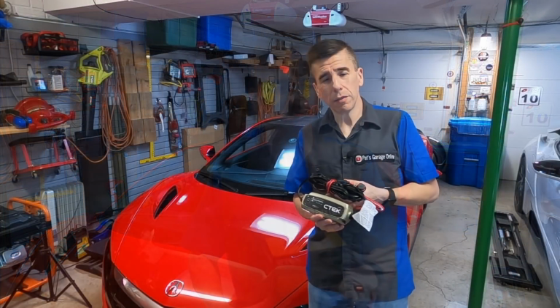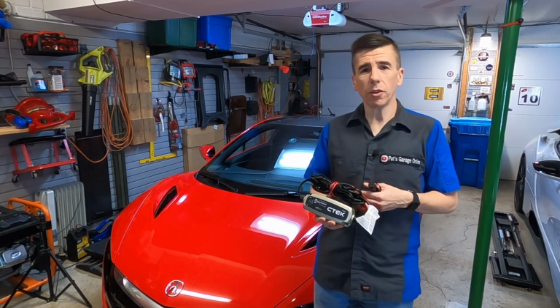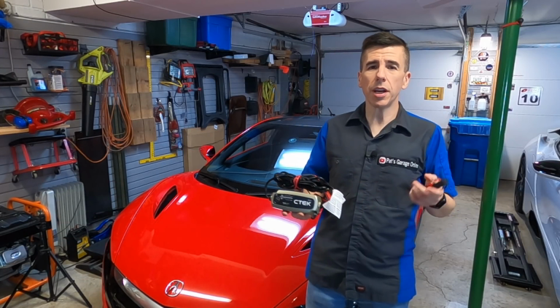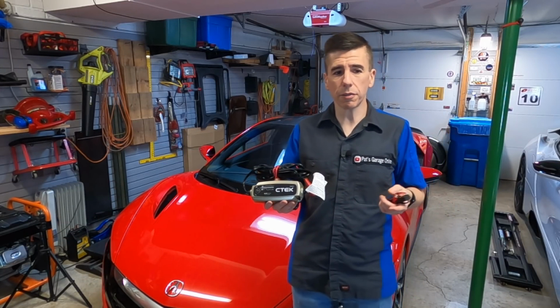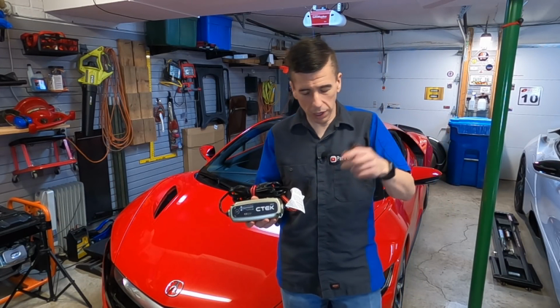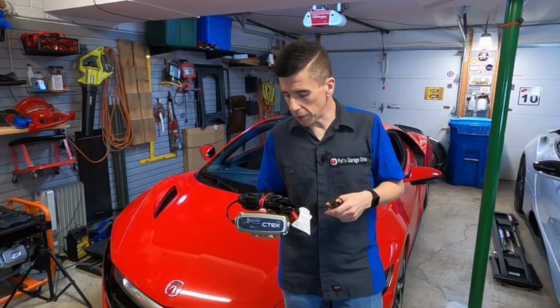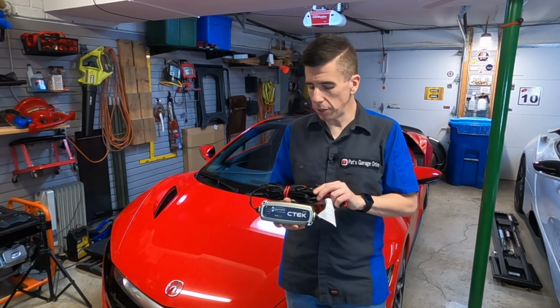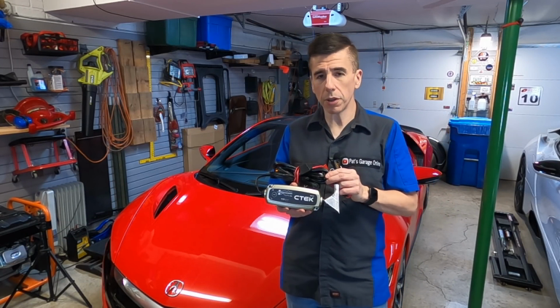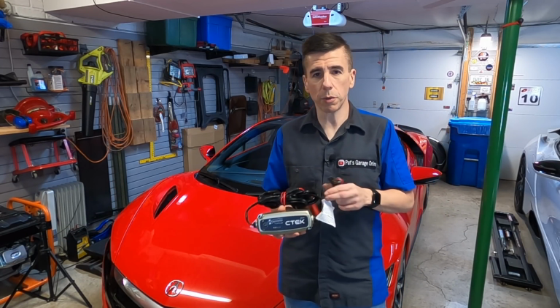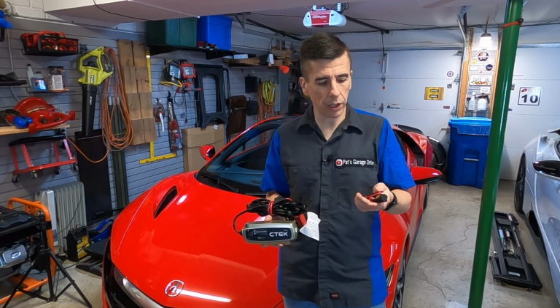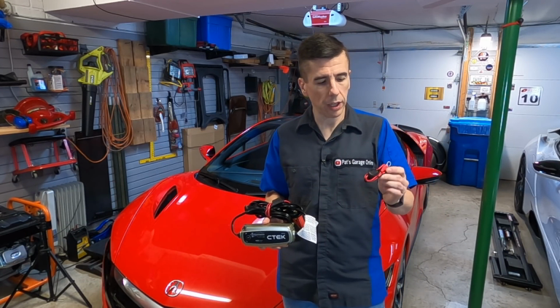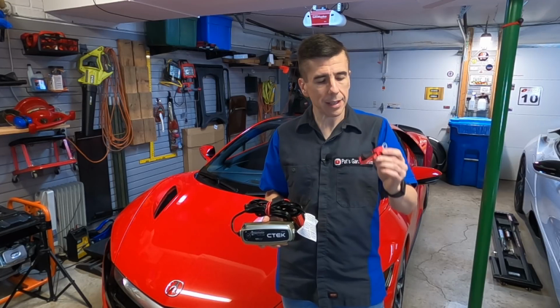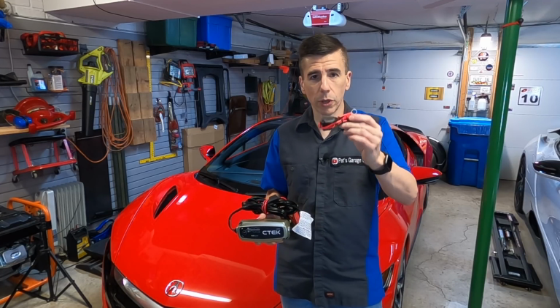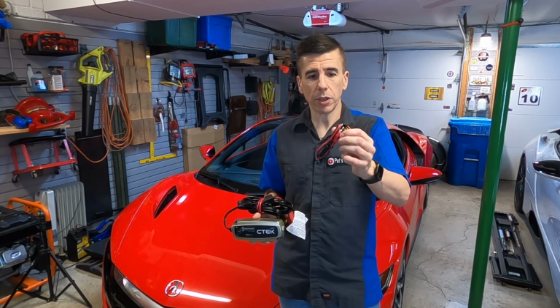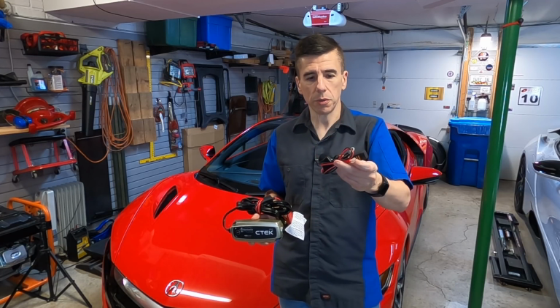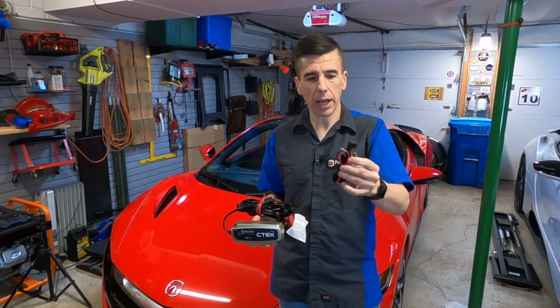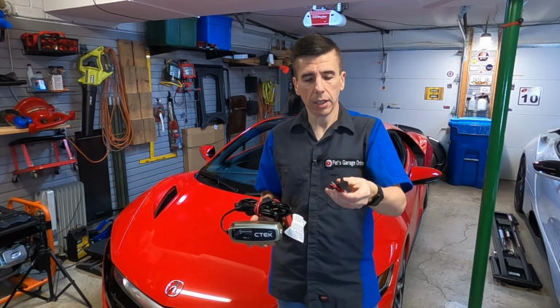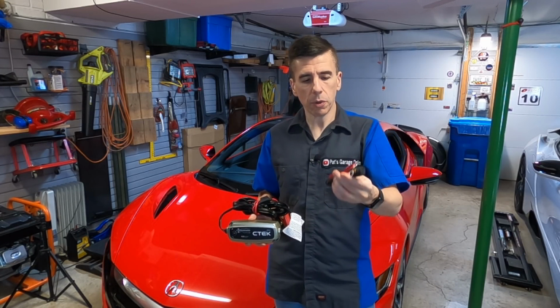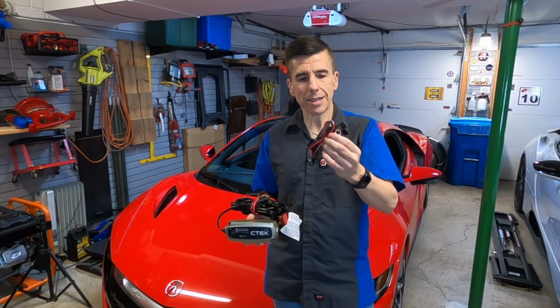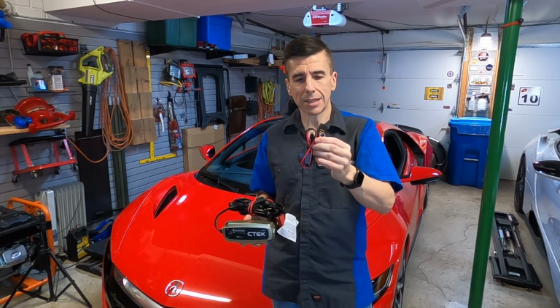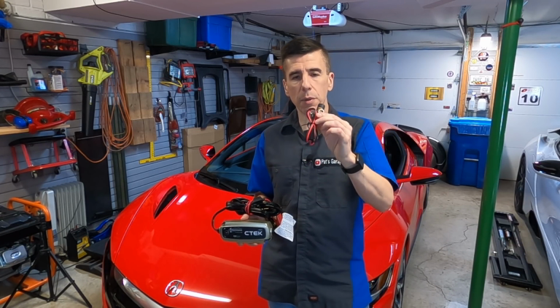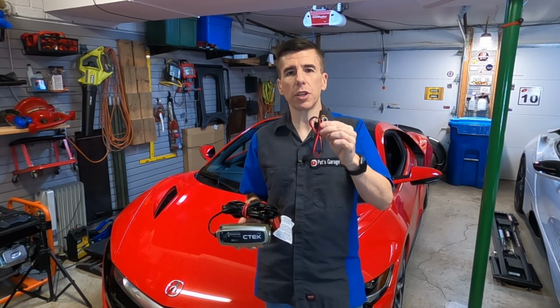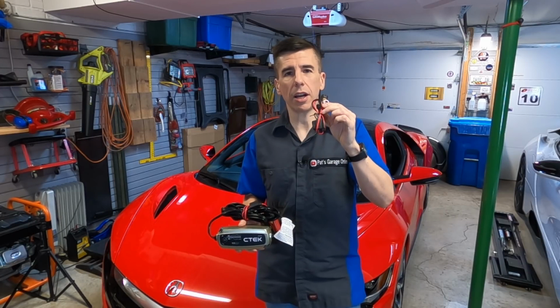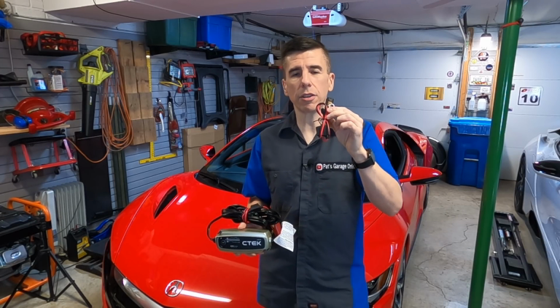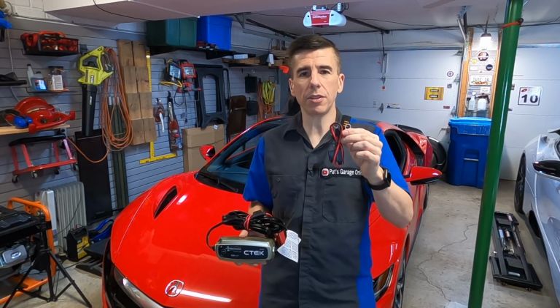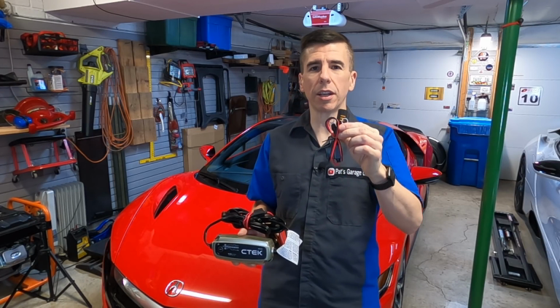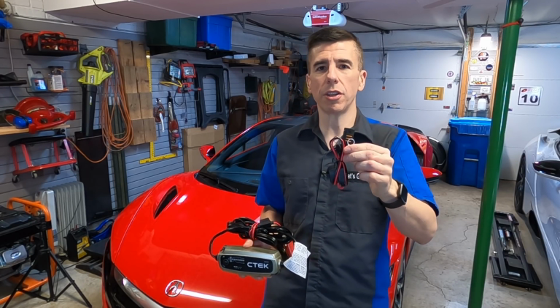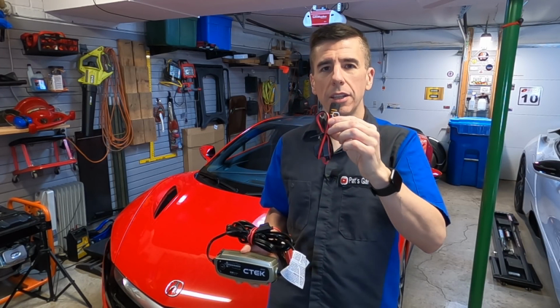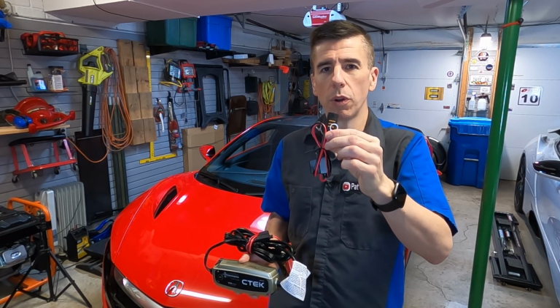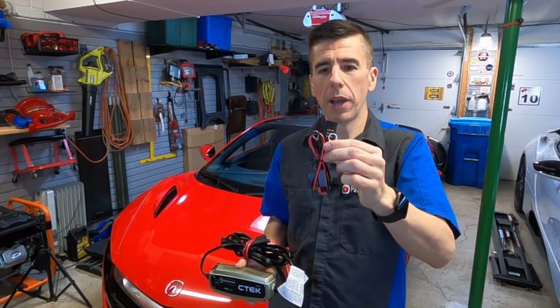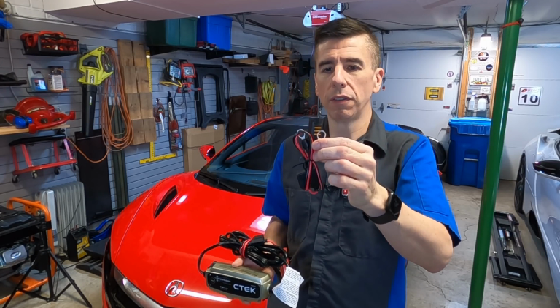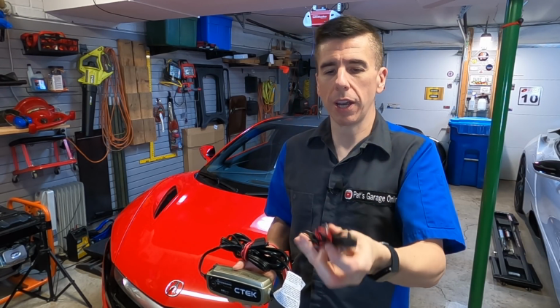If we take a look inside the kit, we have an instruction manual and some wiring. This is what I'm going to use today. This makes sure that I actually maintain a connection to the 12-volt battery full-time.